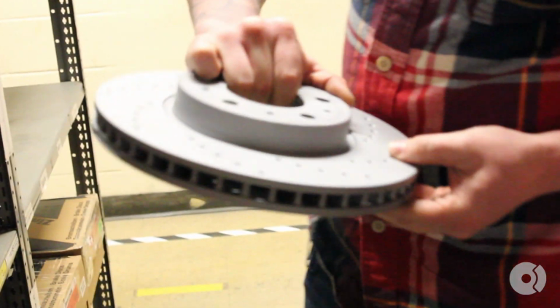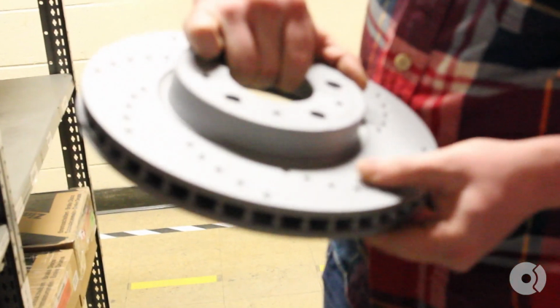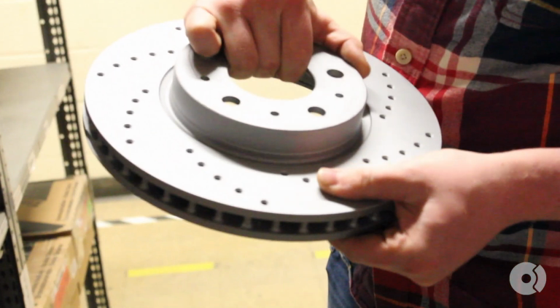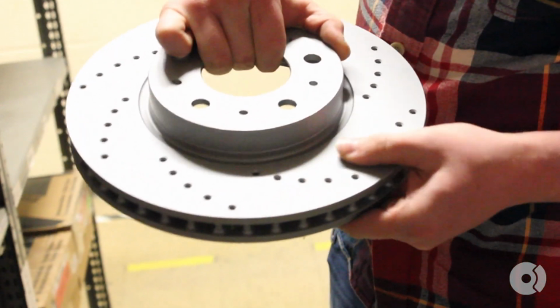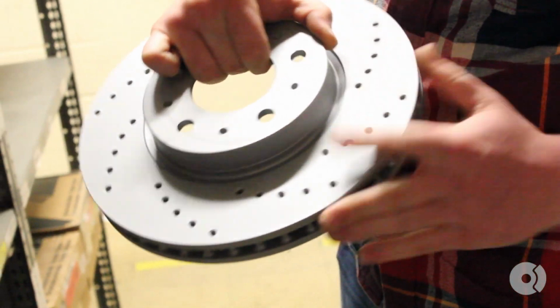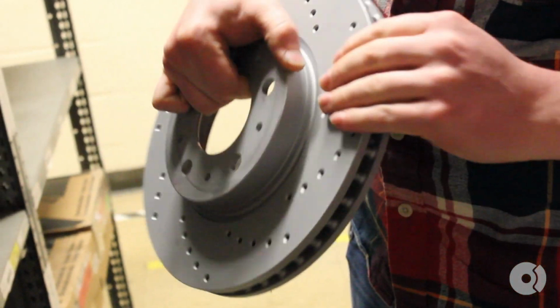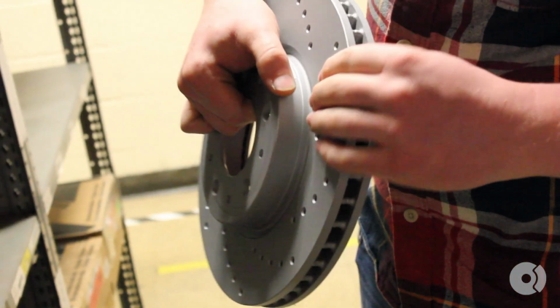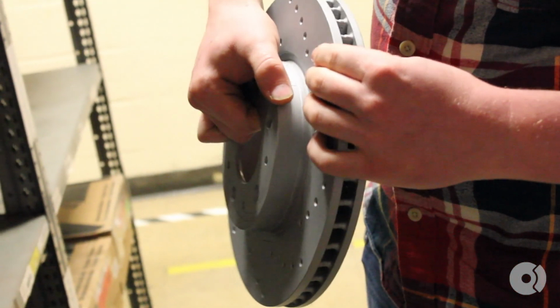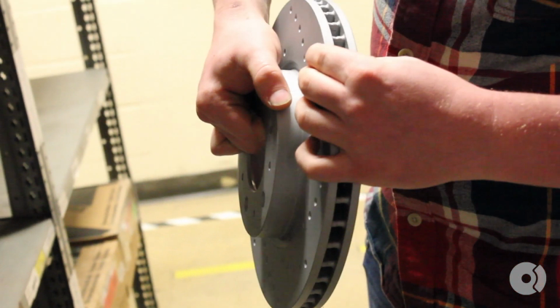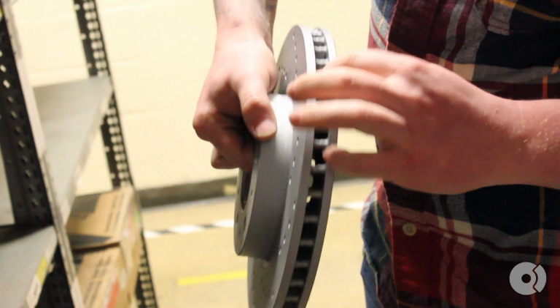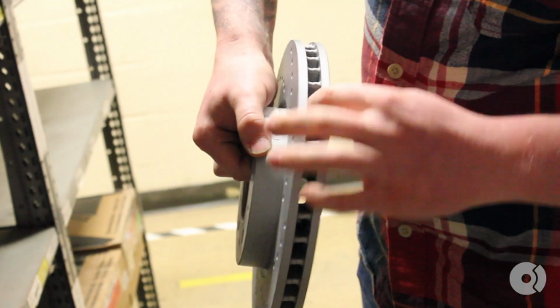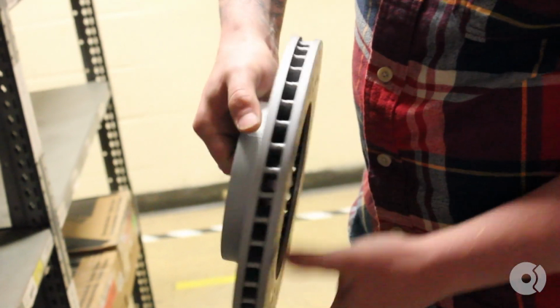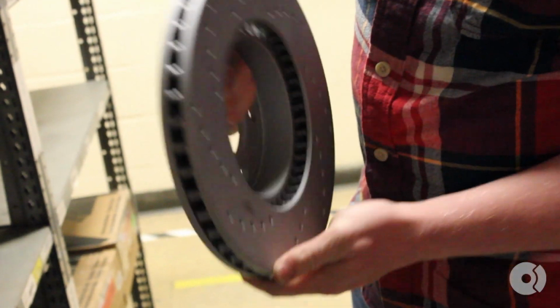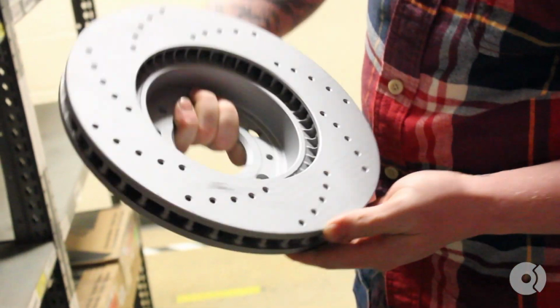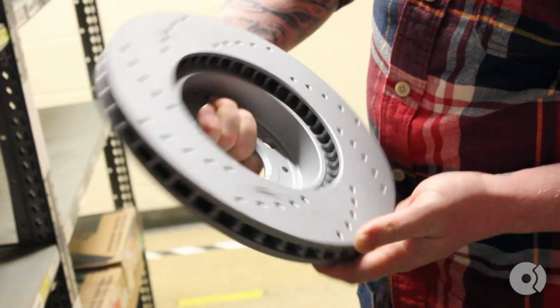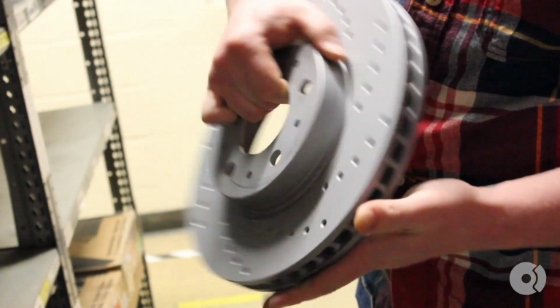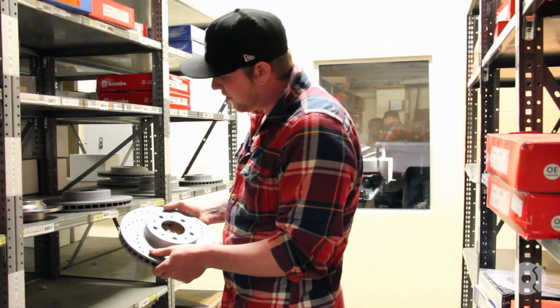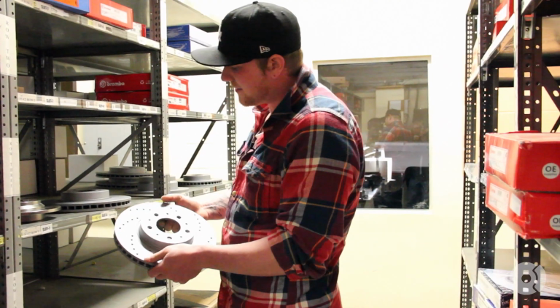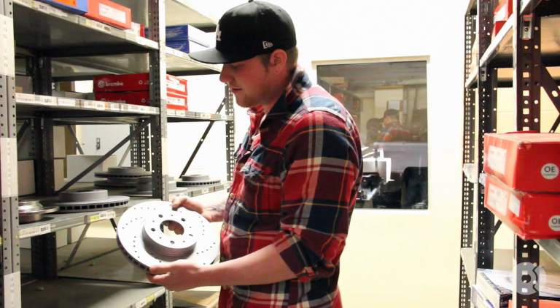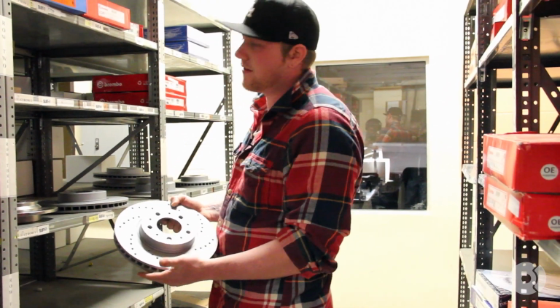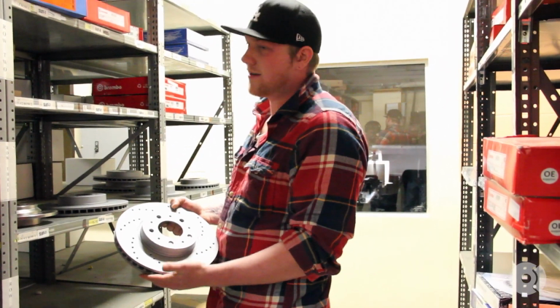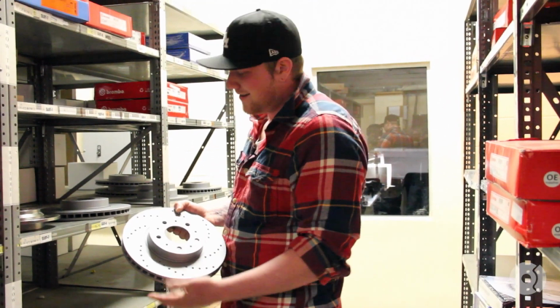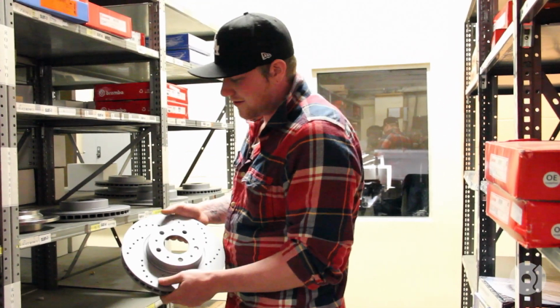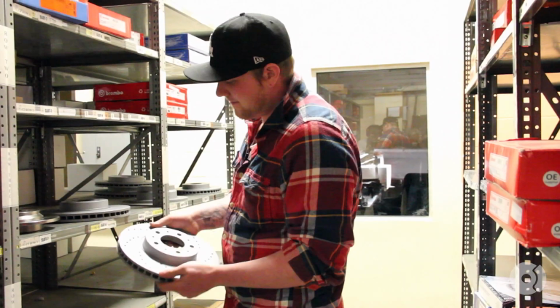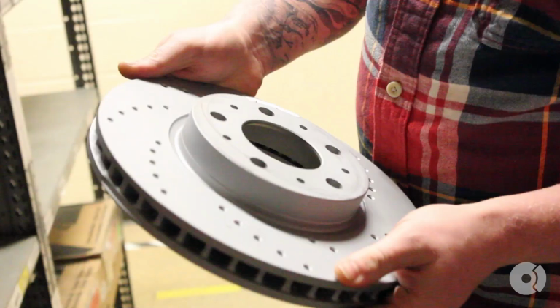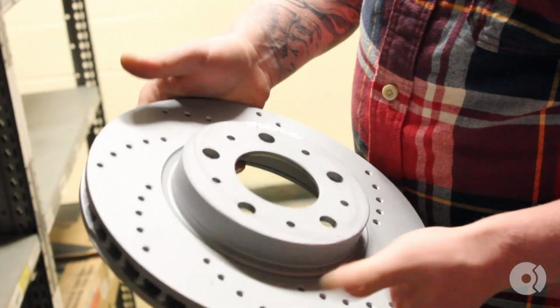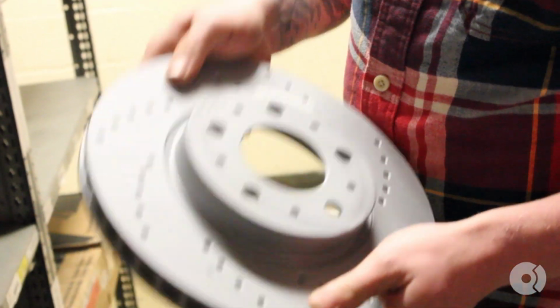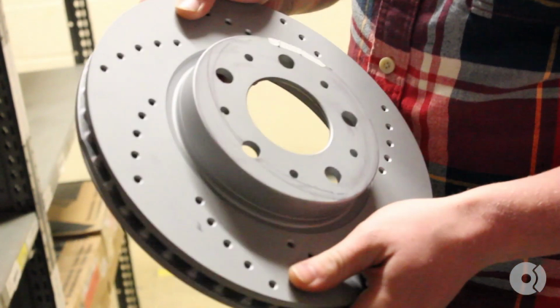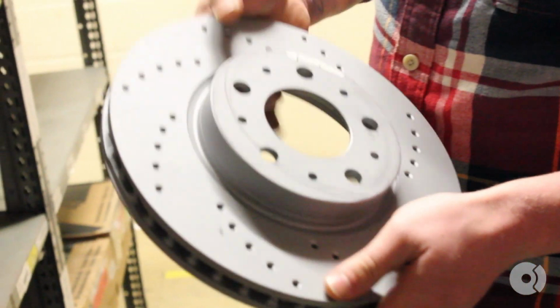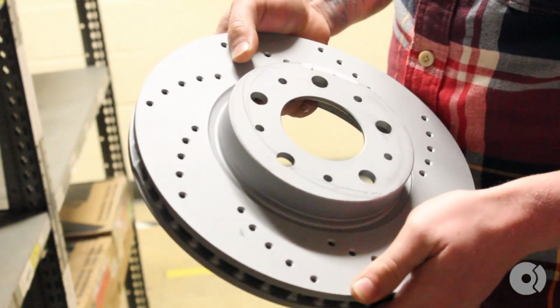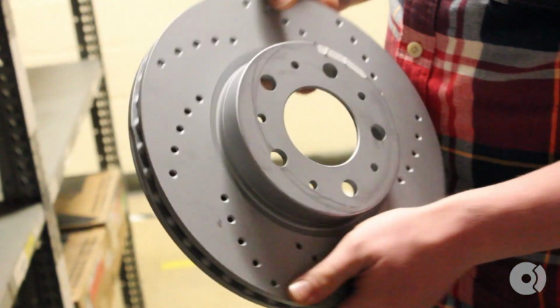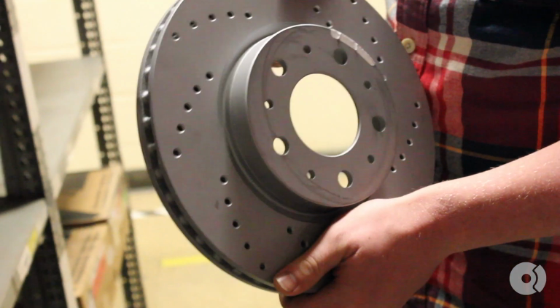The advantages of these, on top of being coated like the previous ones — these little drilled holes right here are going to let heat escape out of the inside, keeping your rotors a little bit cooler. The cooler your brakes are, the better they're going to work. So if you want to keep them cool, get yourself a set of drilled rotors.